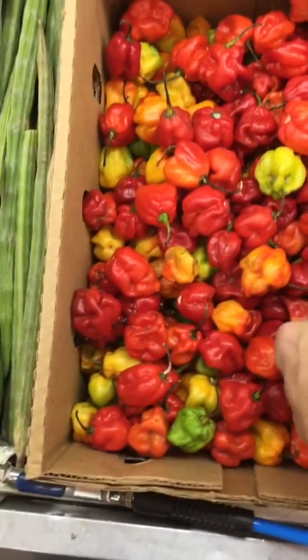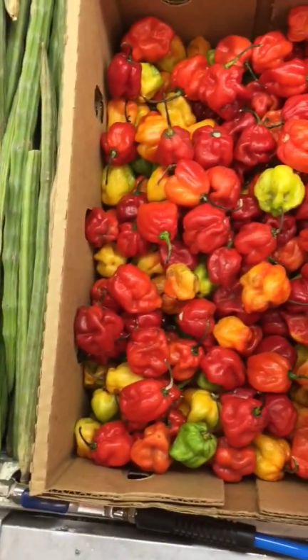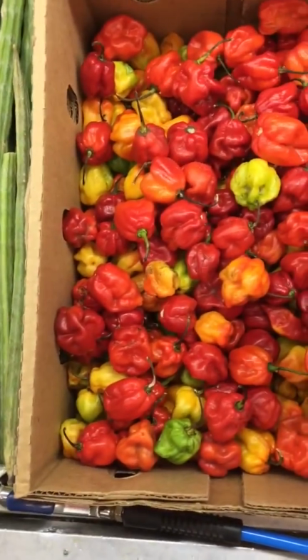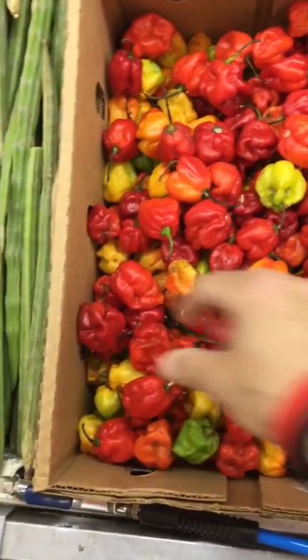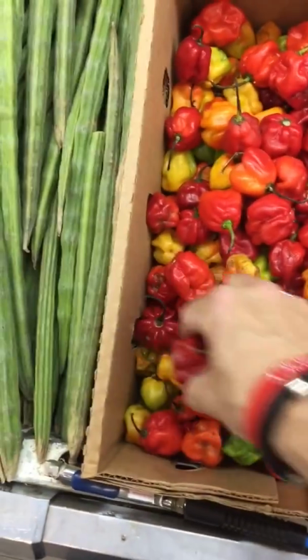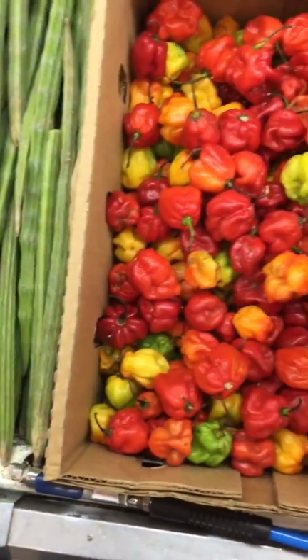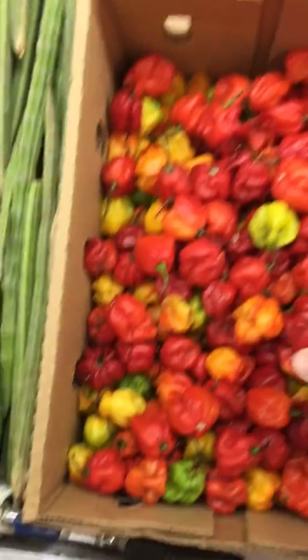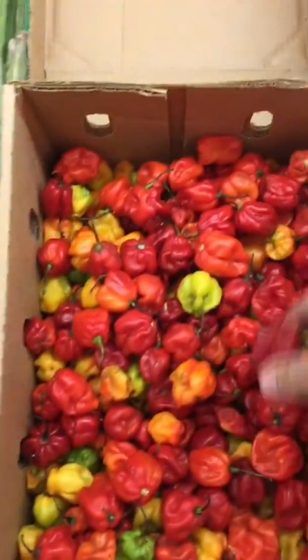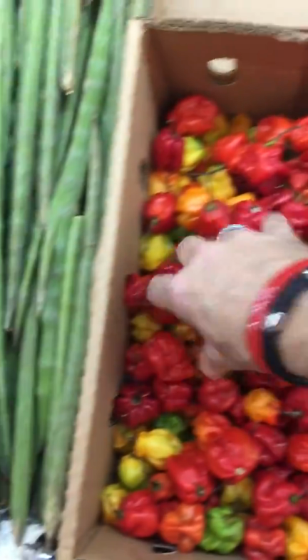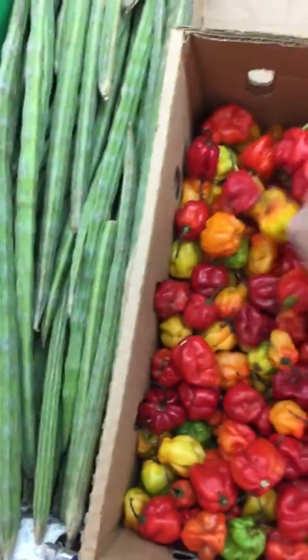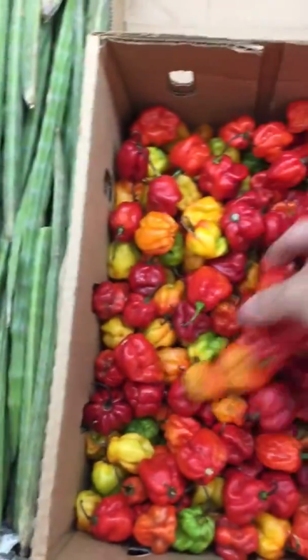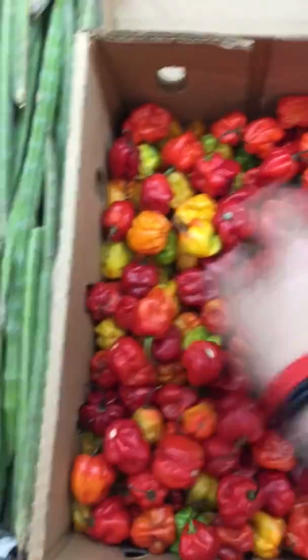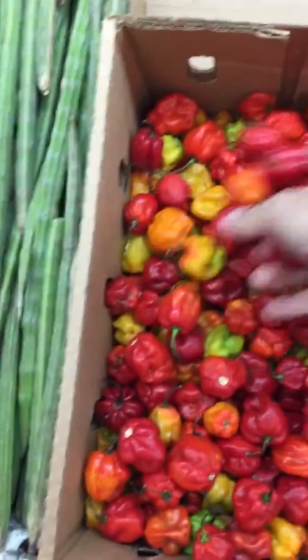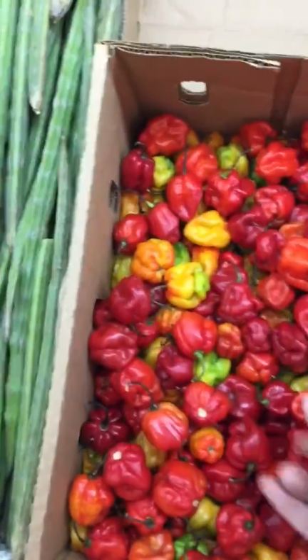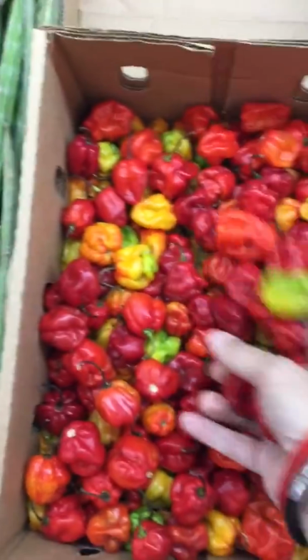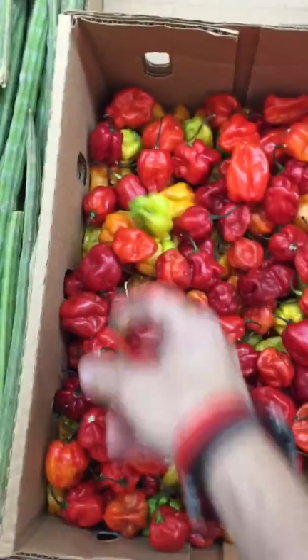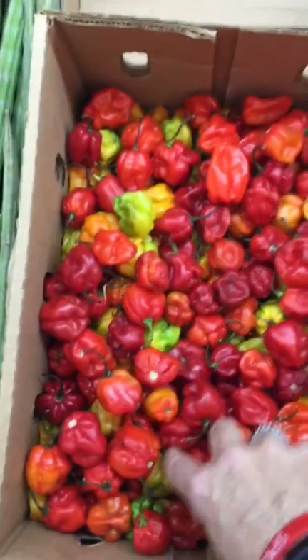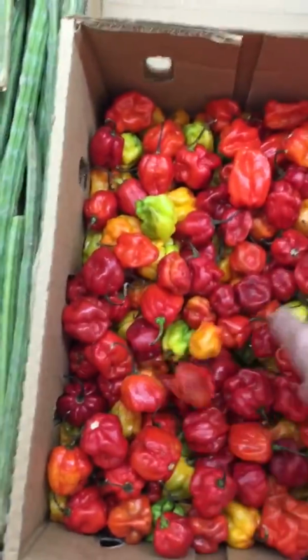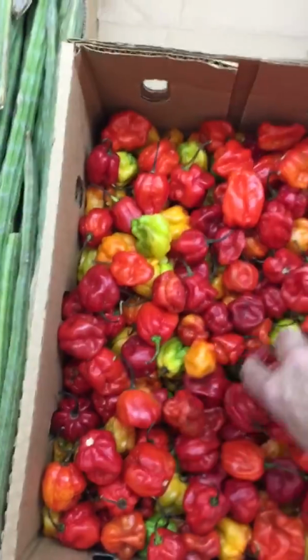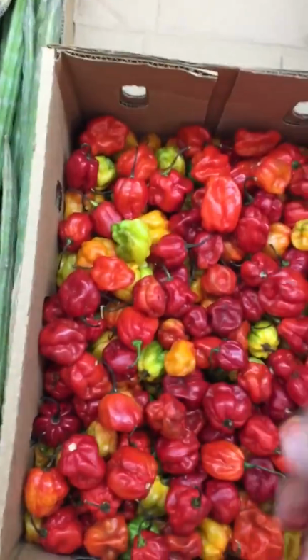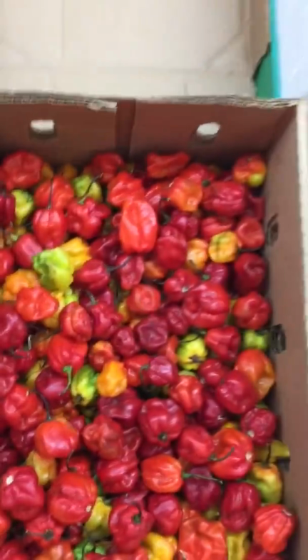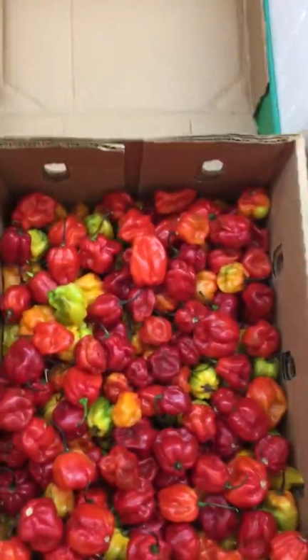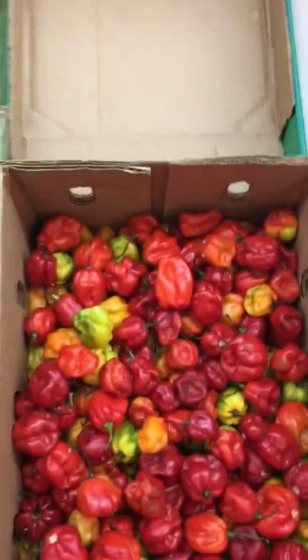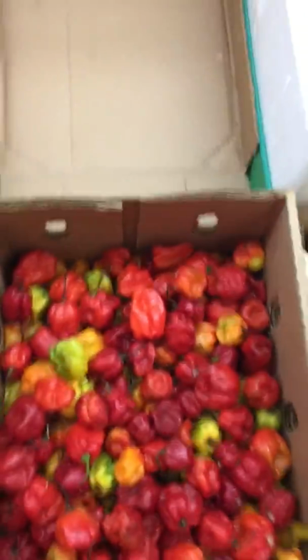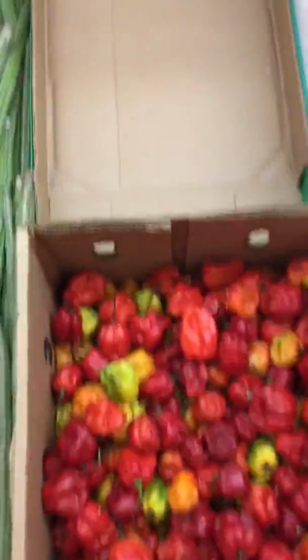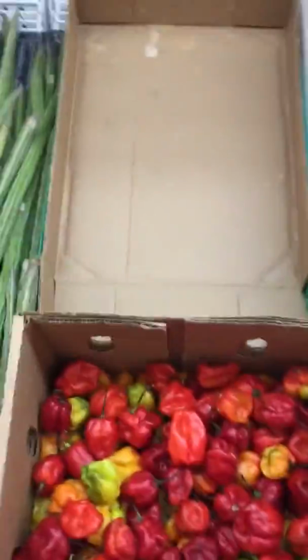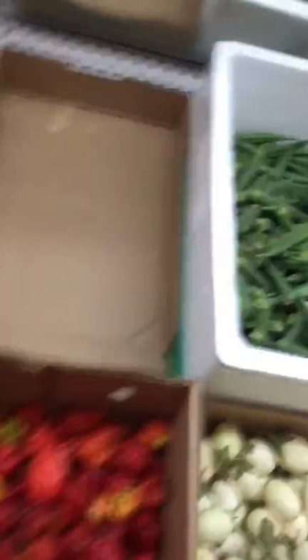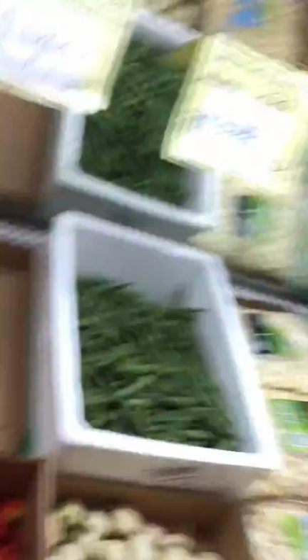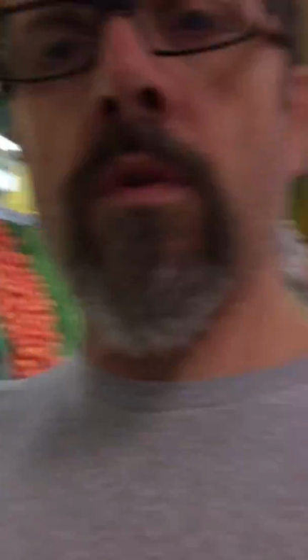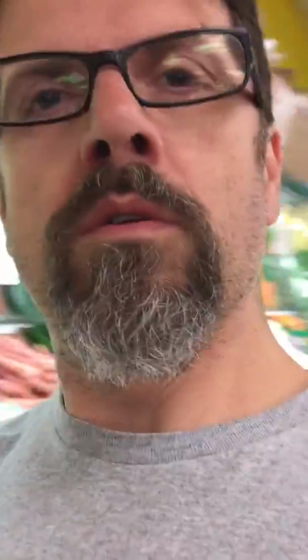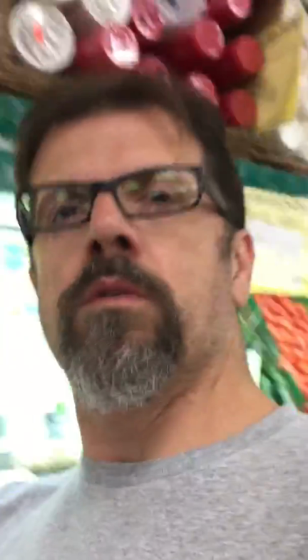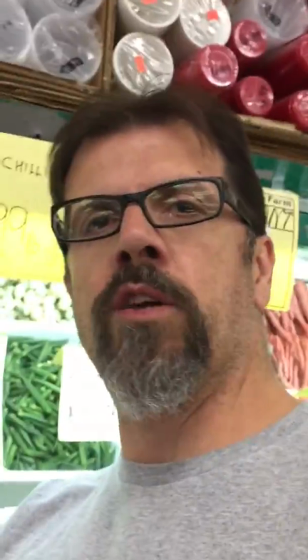Anyway, this is just one of the stops, one of the go-to's I would visit before I got into more superhots on my chili quest. I wanted to share that with you. Thank you.